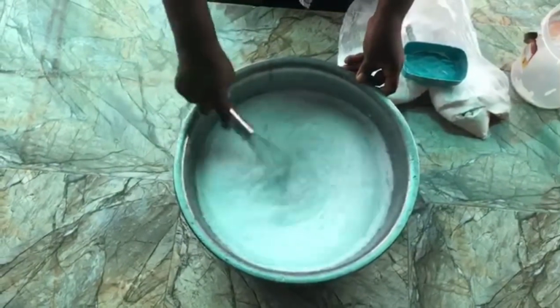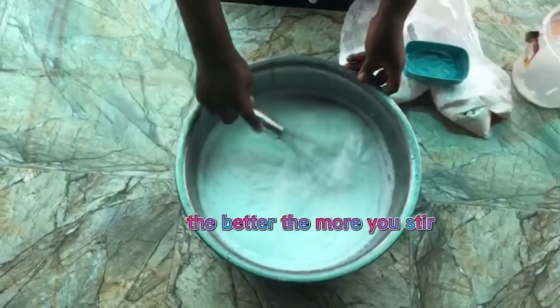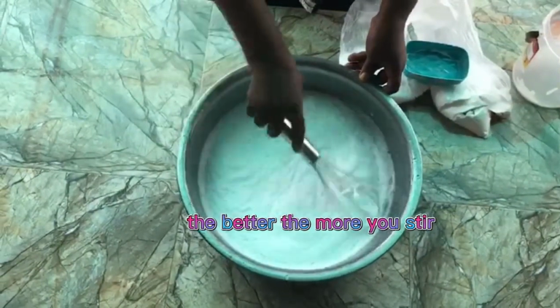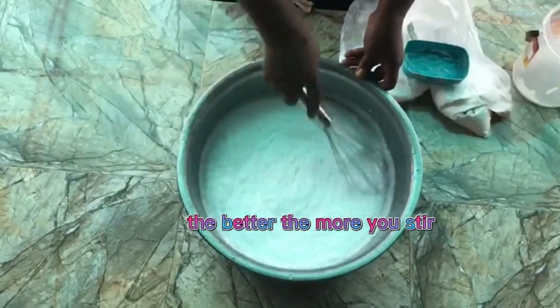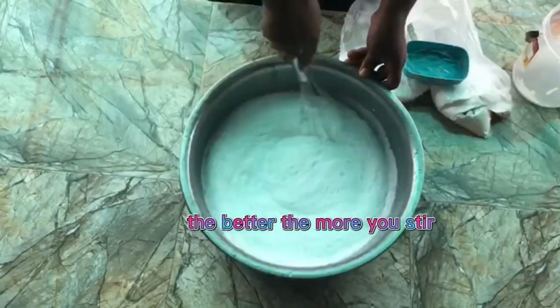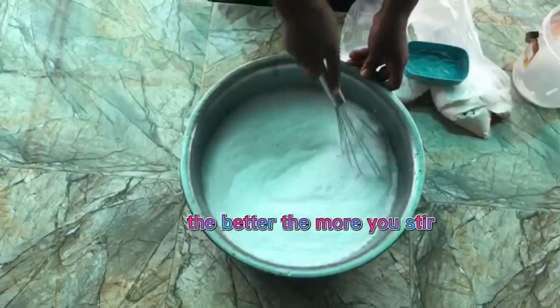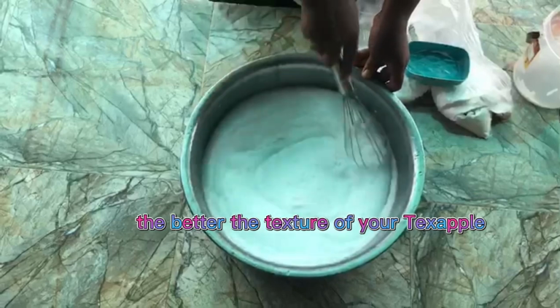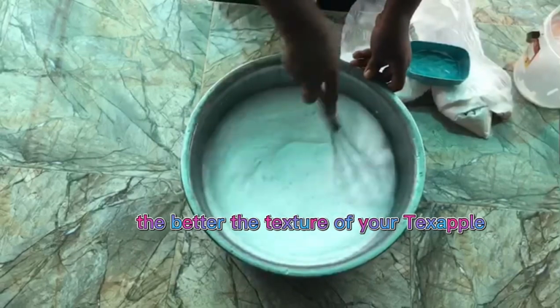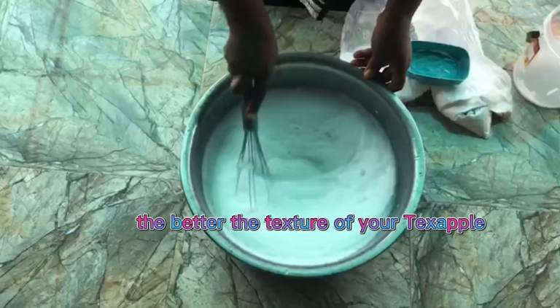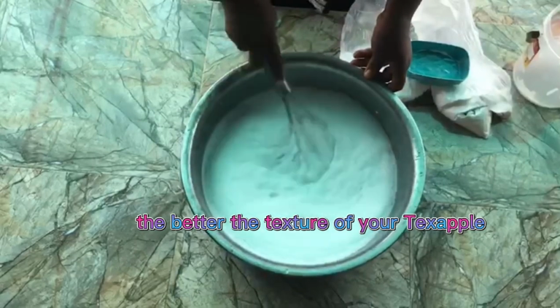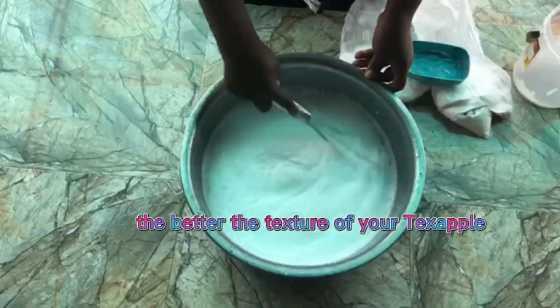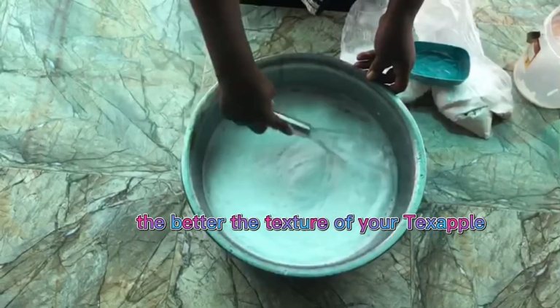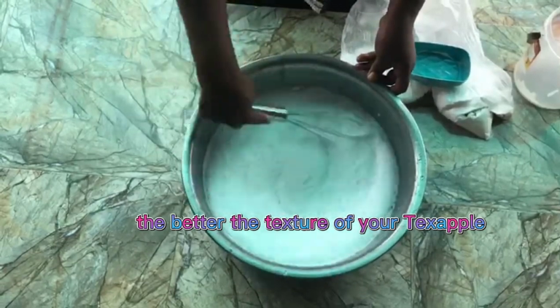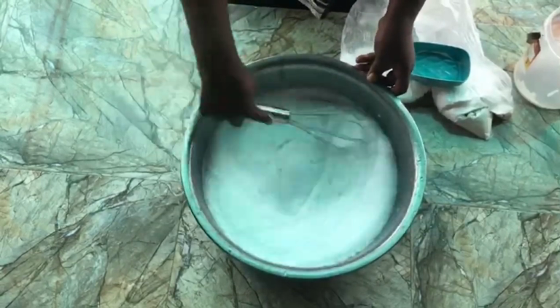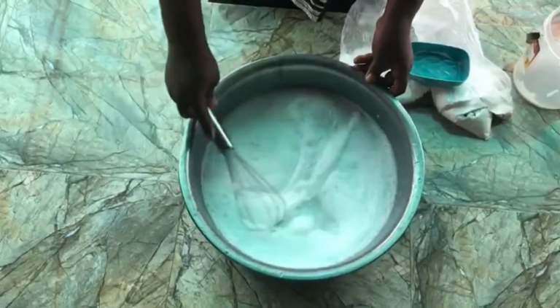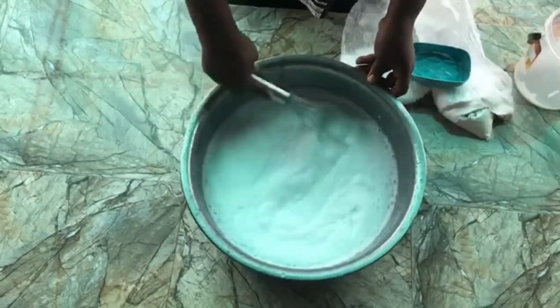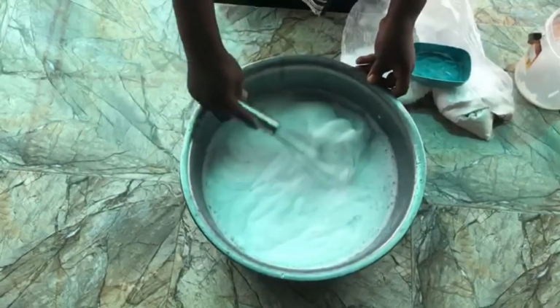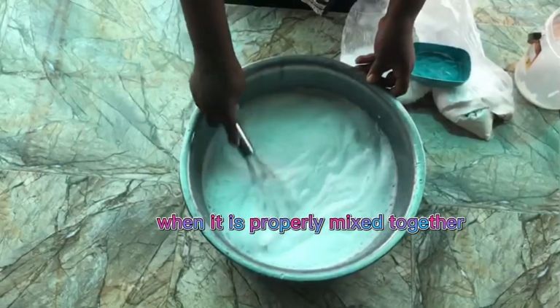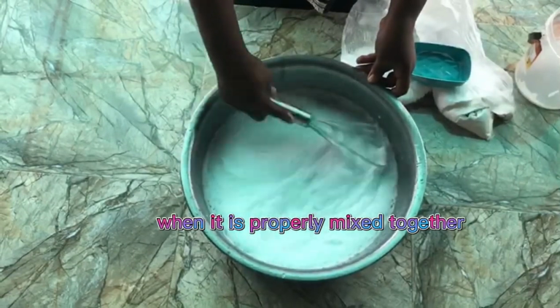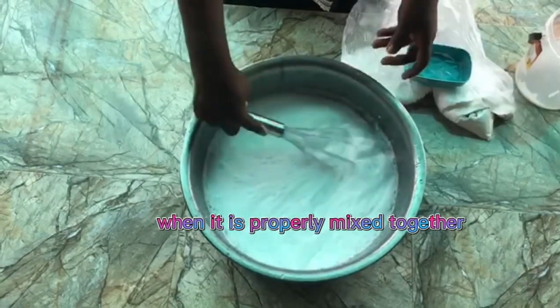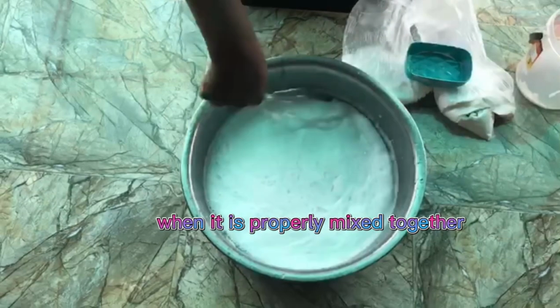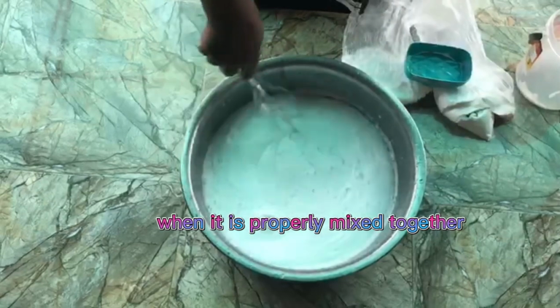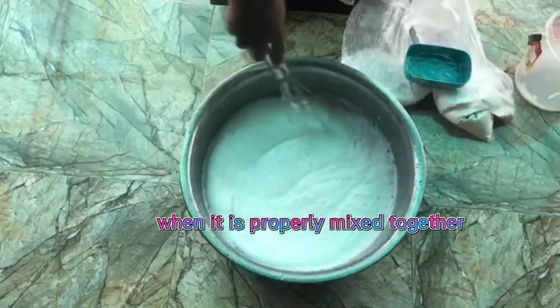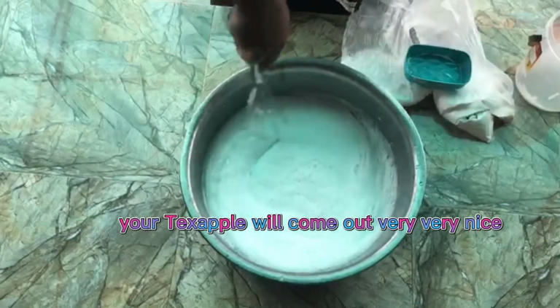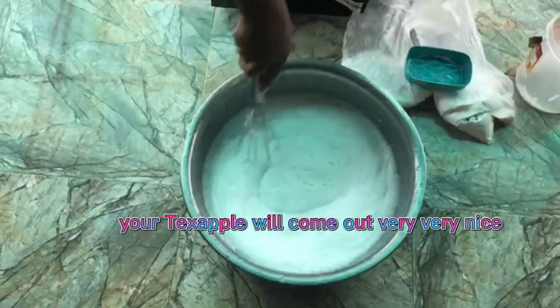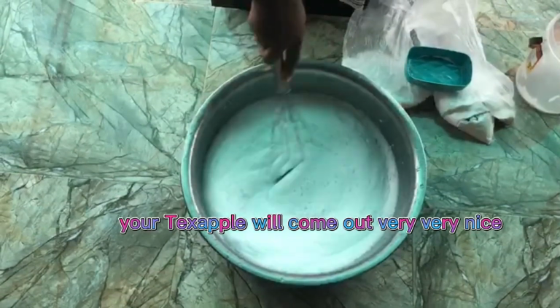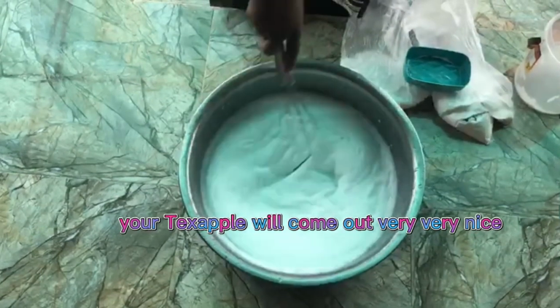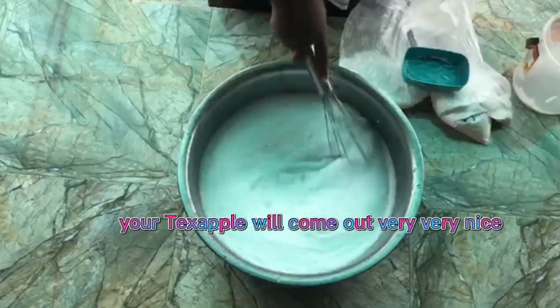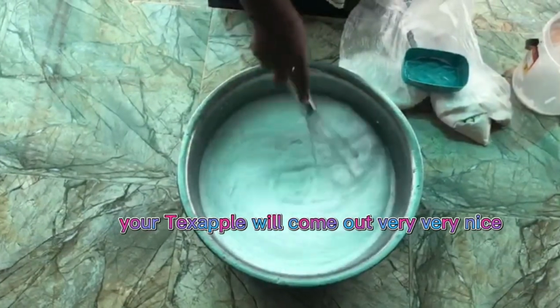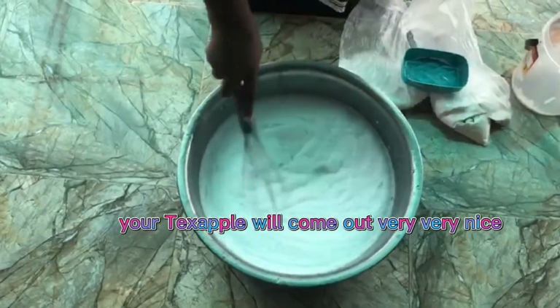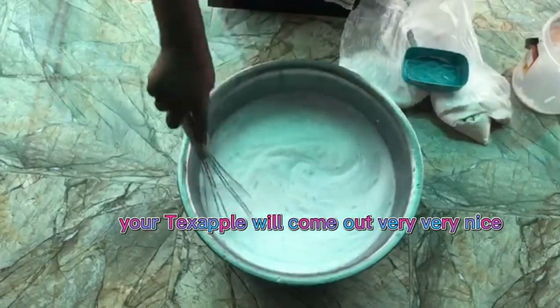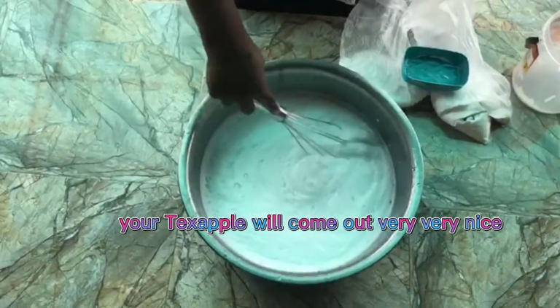The more you stir, the better the texture of your texapone. When it is properly mixed together, your texapone will come out very very nice.